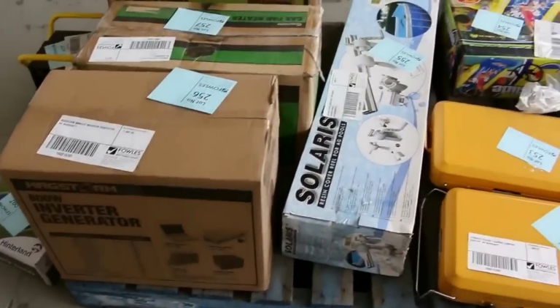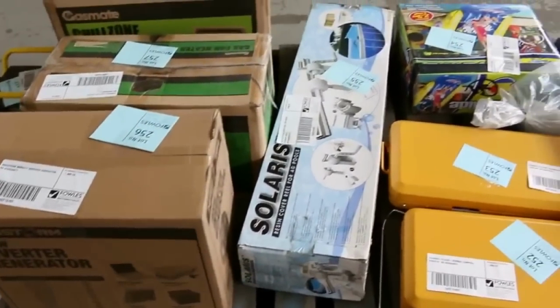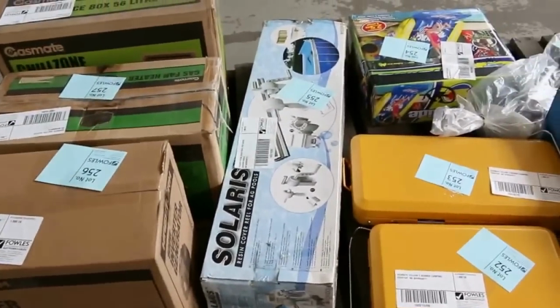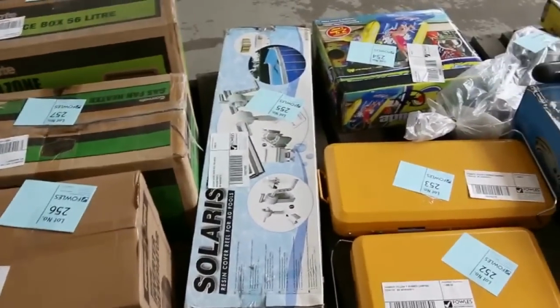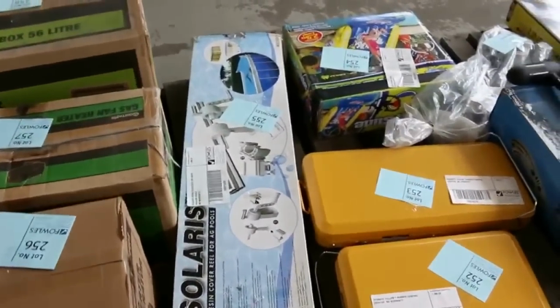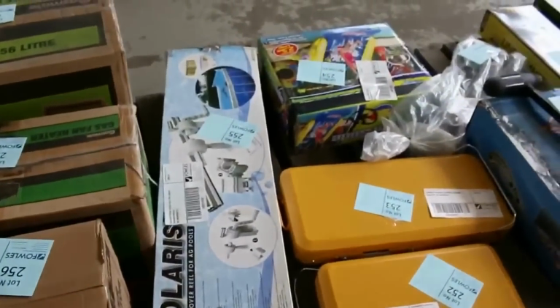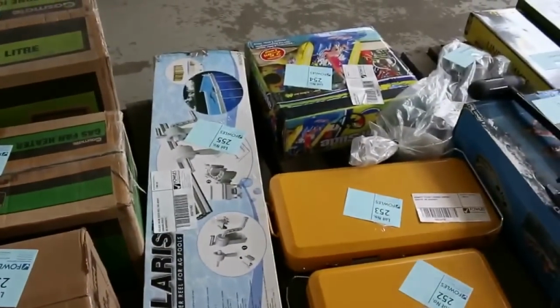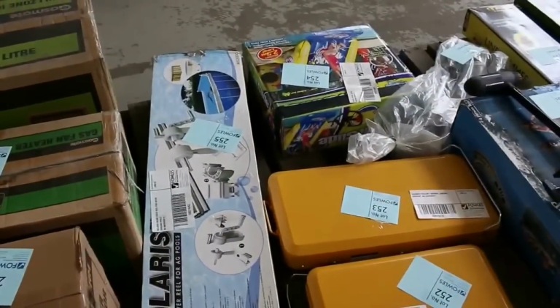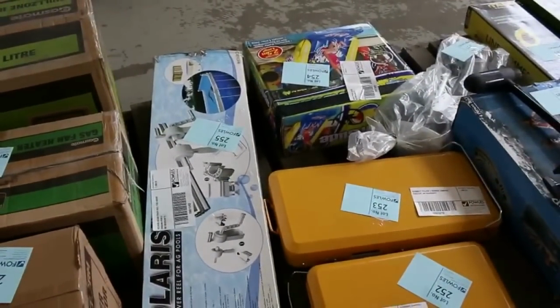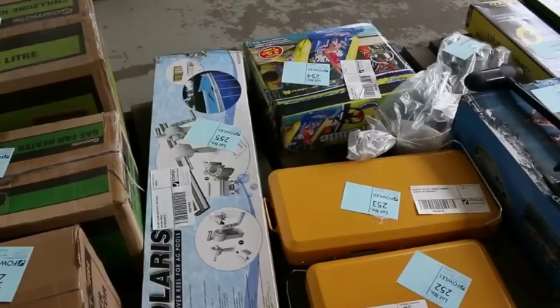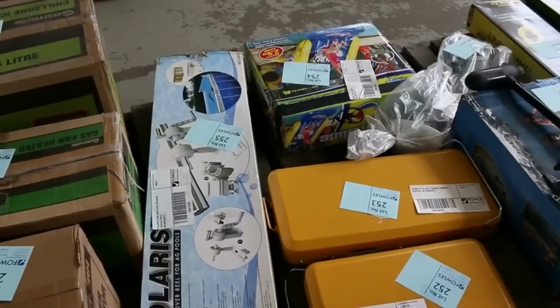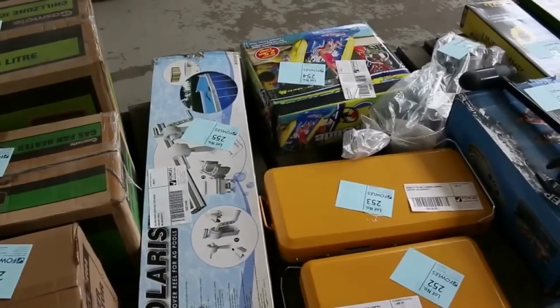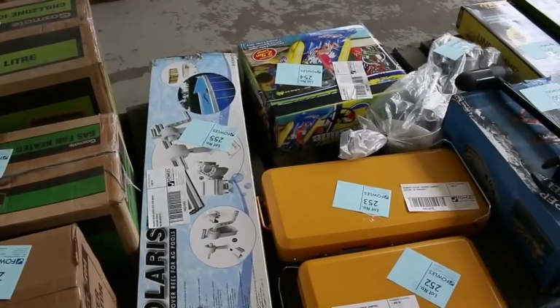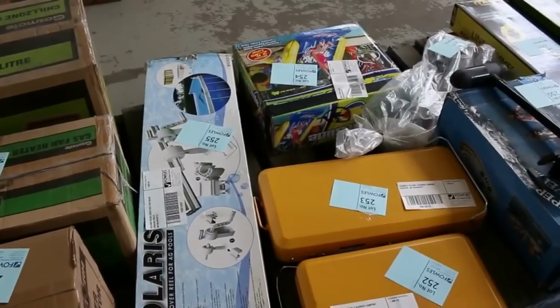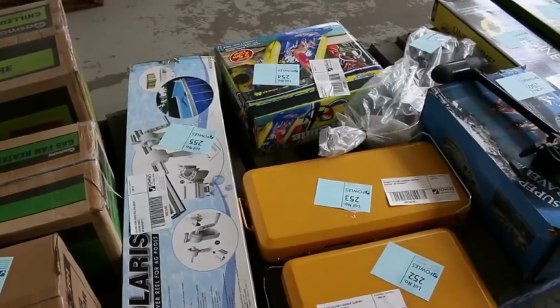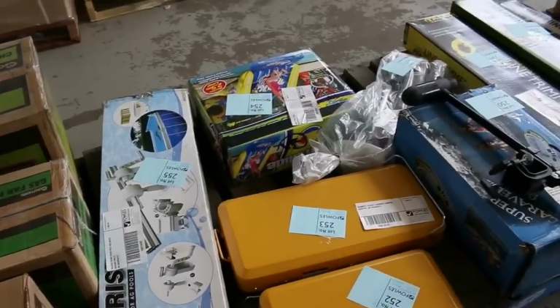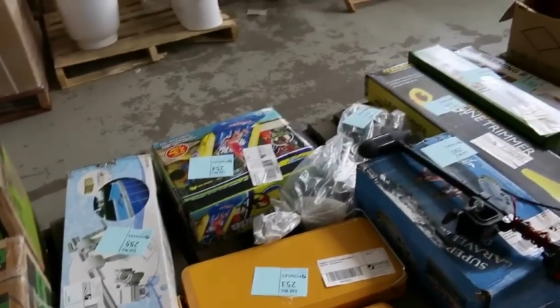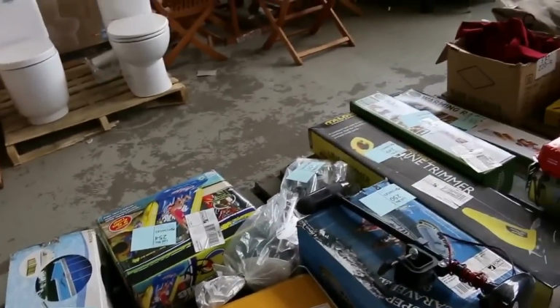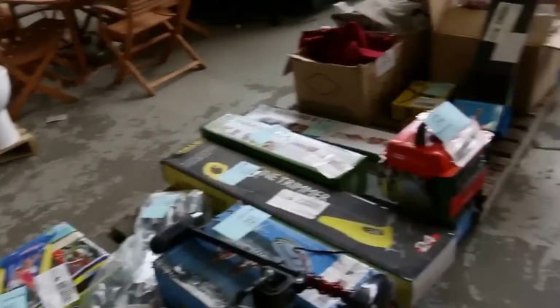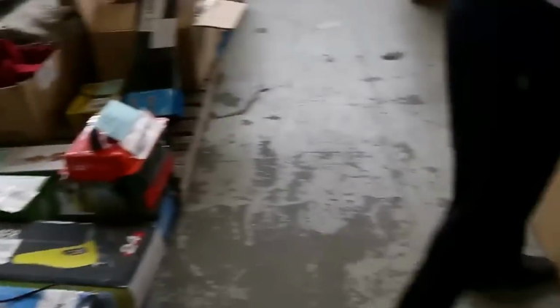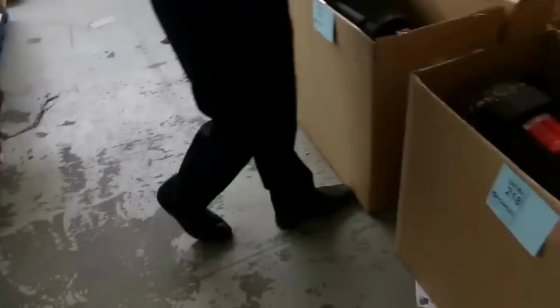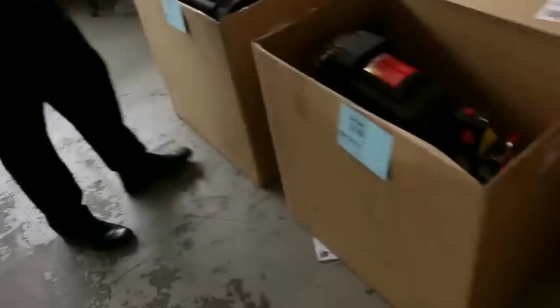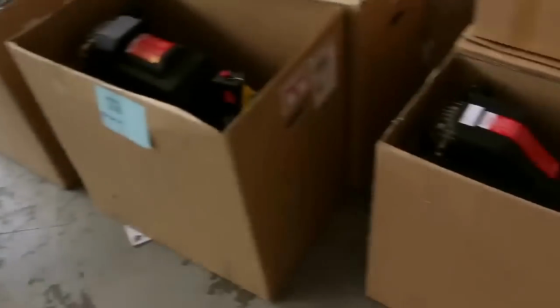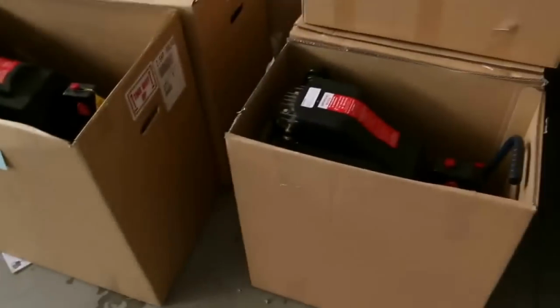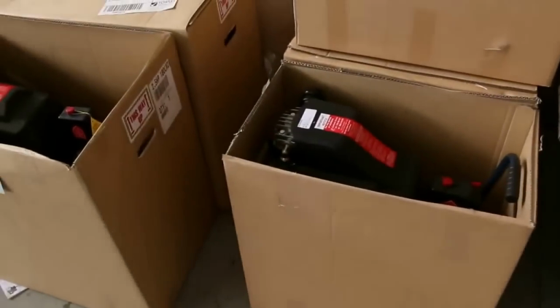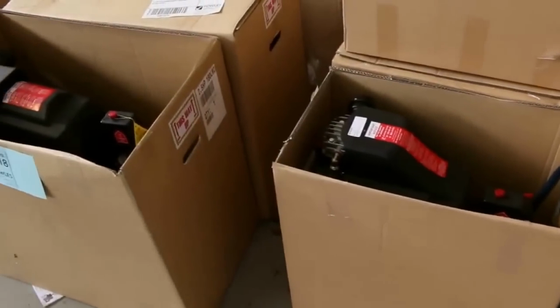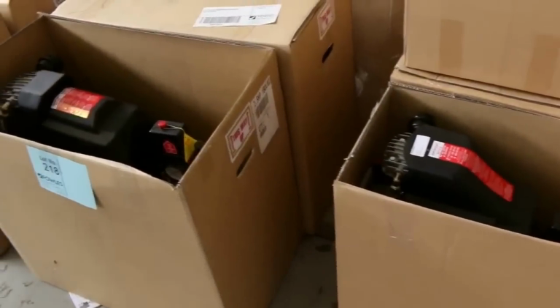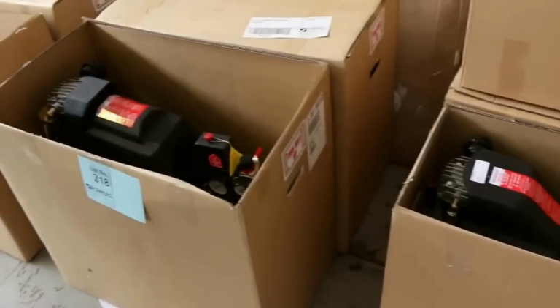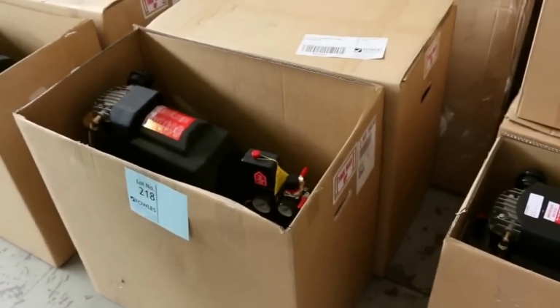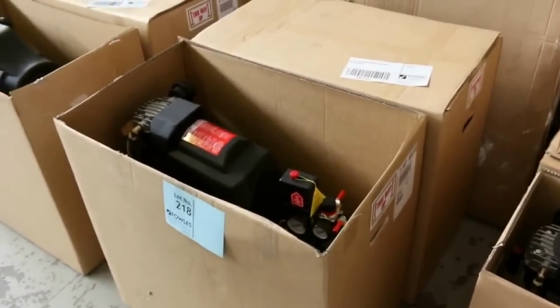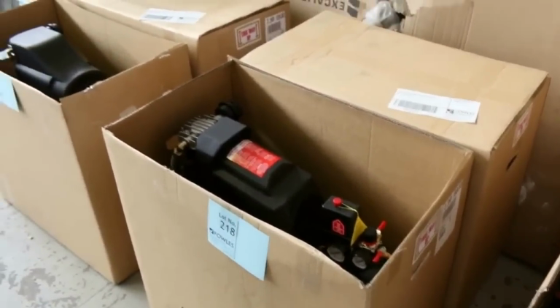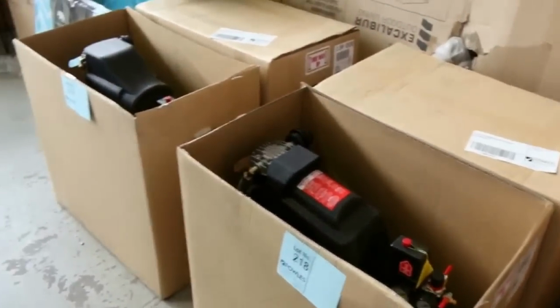And generators there, all sorts of bits. A resin reel for AG for a pool — so that's a pool cover reel. Over on the other side have a look at these beautiful compressors — stacks of them, two and a half horsepower direct drive air compressors.